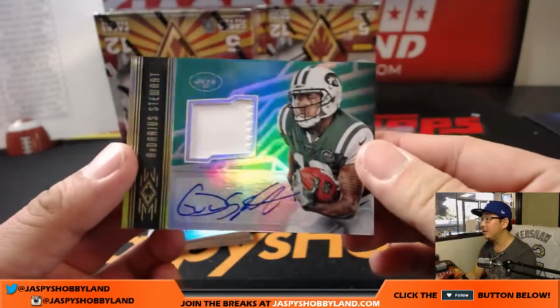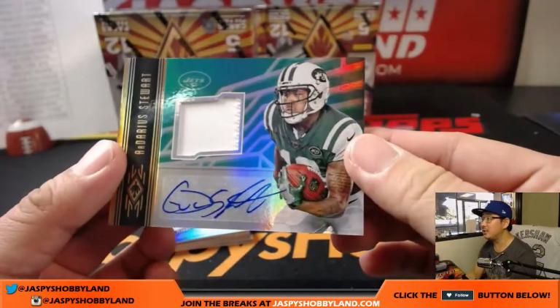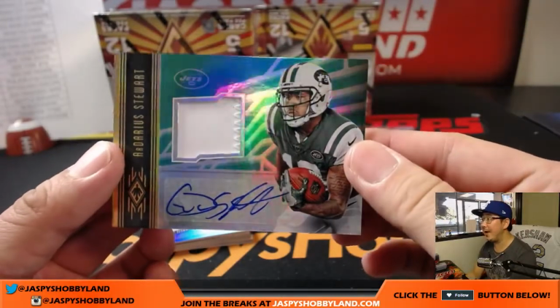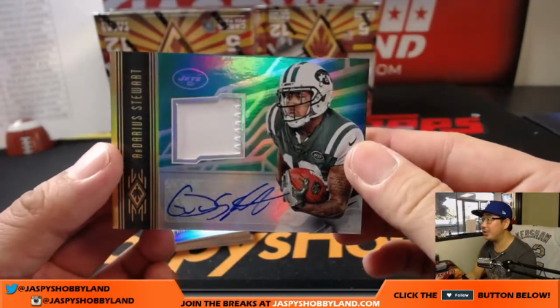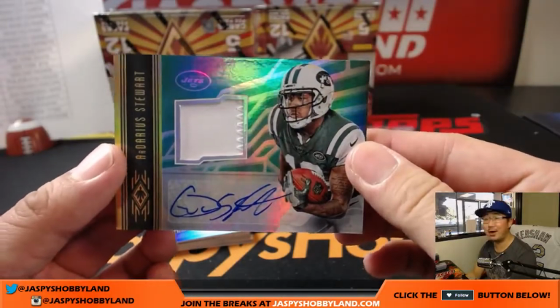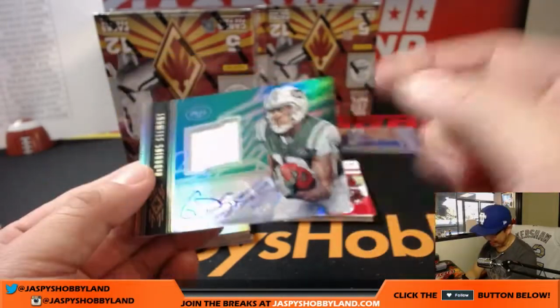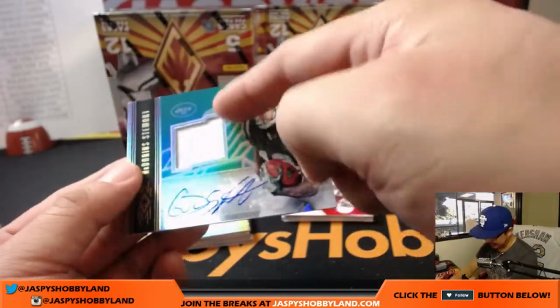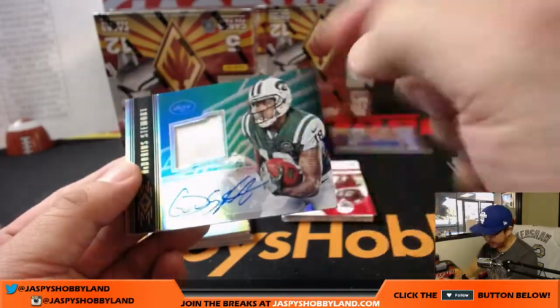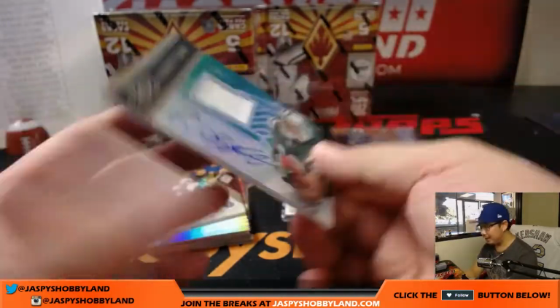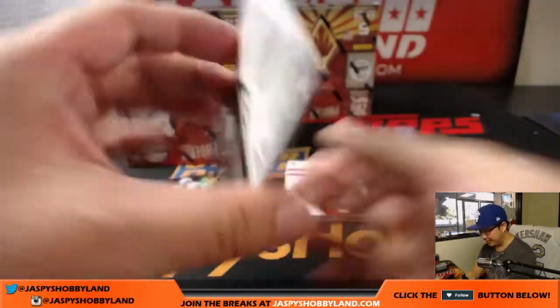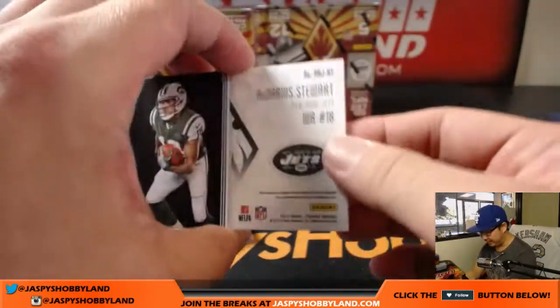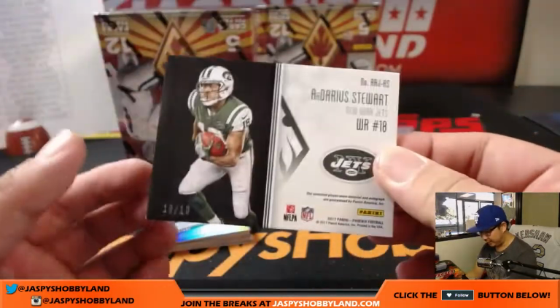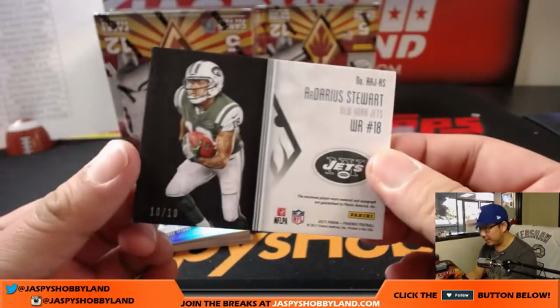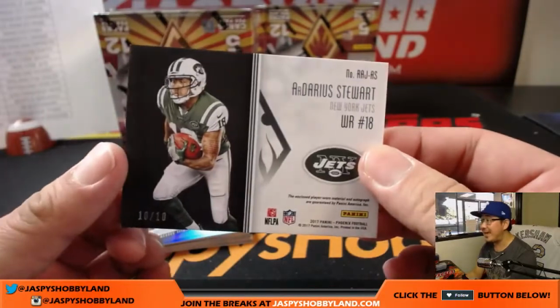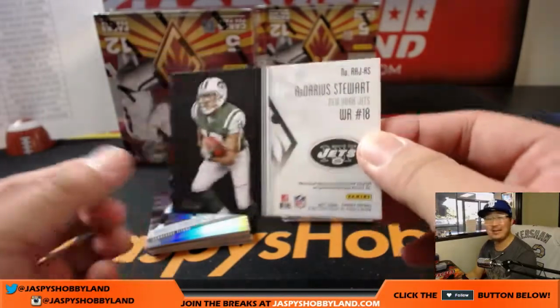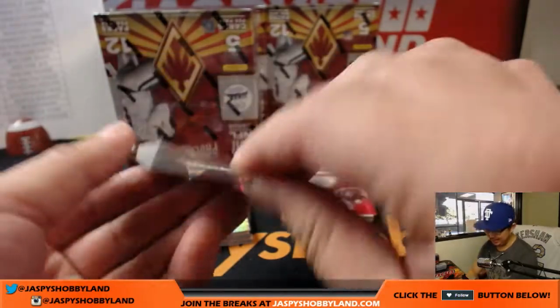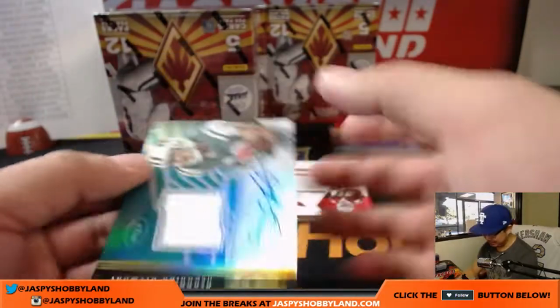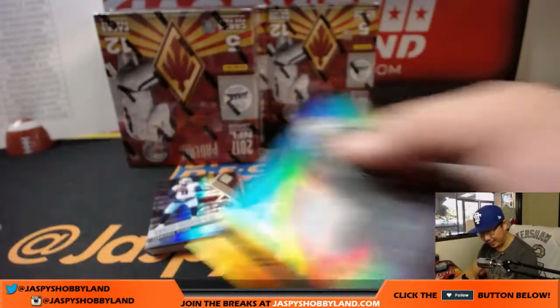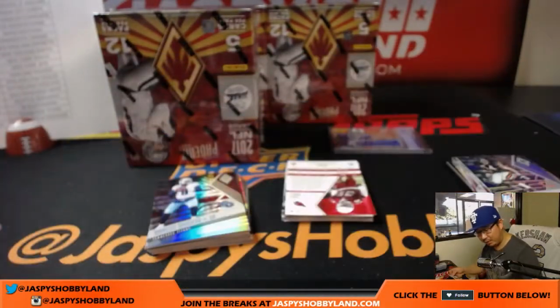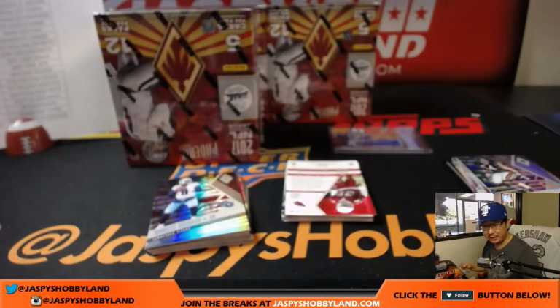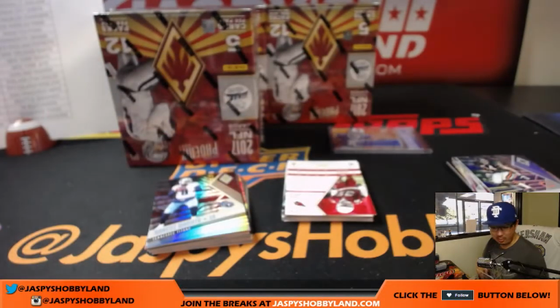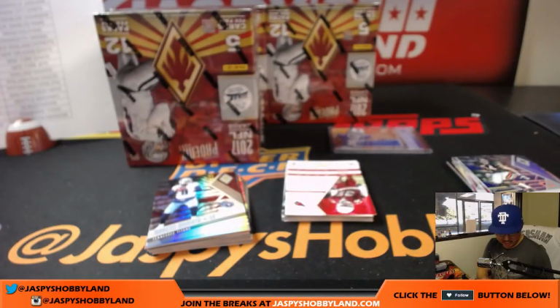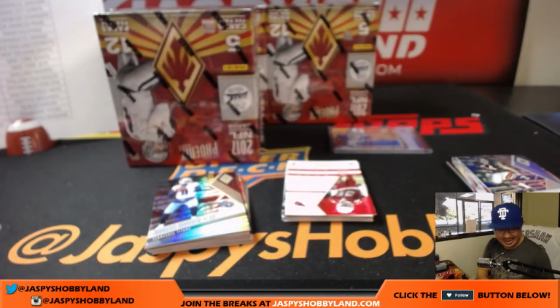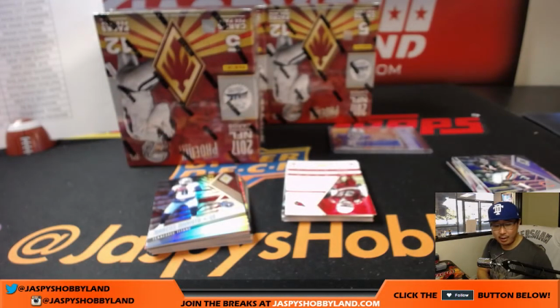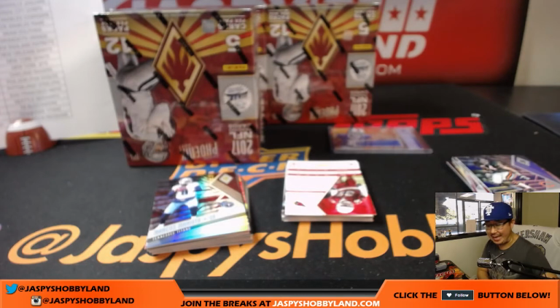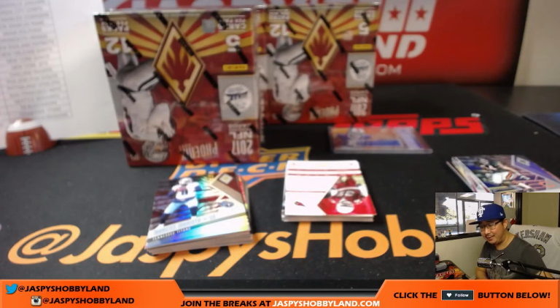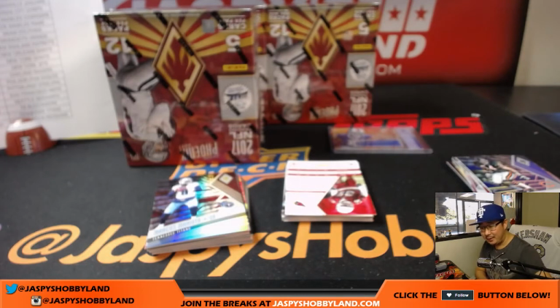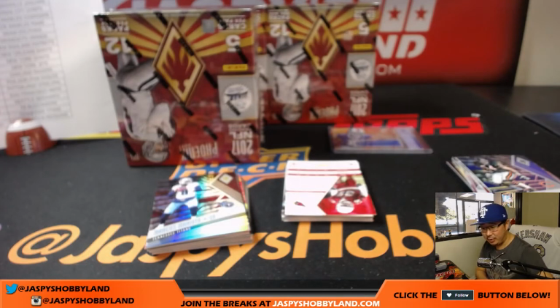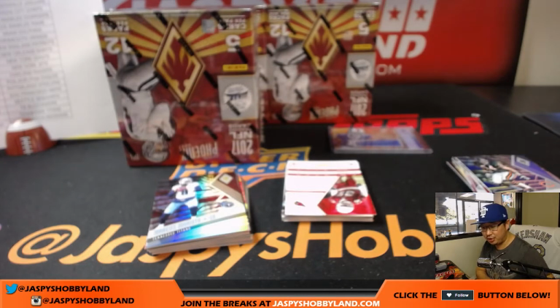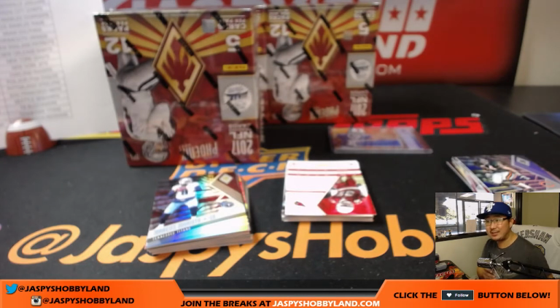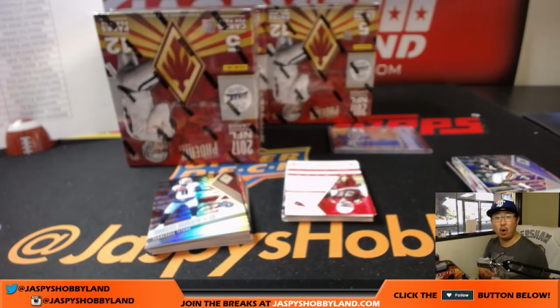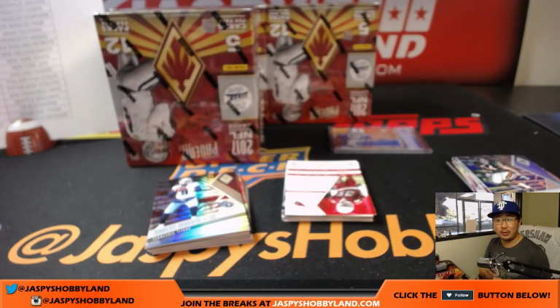And our Darius Stewart — nice patch and autograph. I like the stitching on the side right there. 10 out of 10. That green parallel looks like a lower number — 10 out of 10. Now to go to the Jets, Jets, Jets. Sam — there you go, Sam.